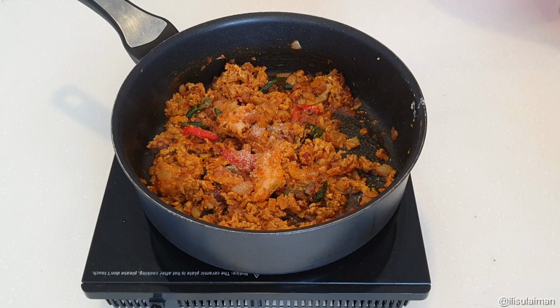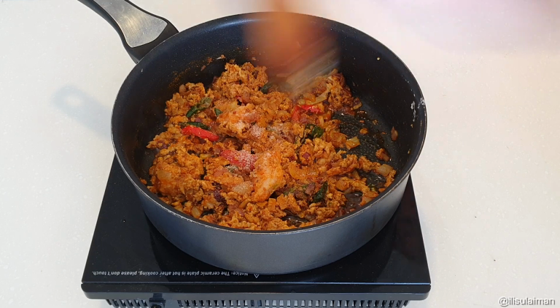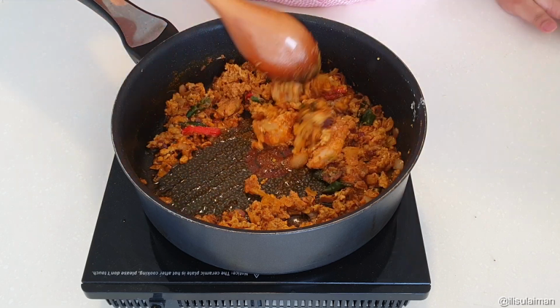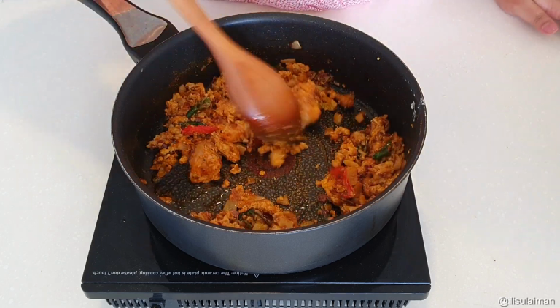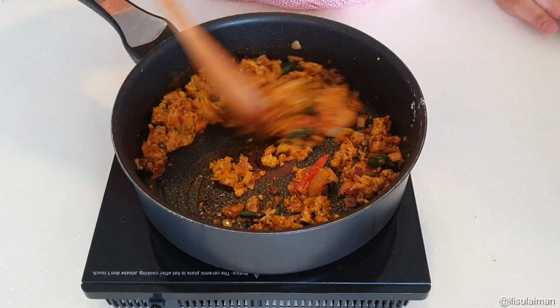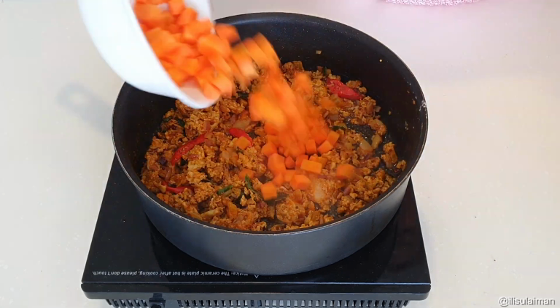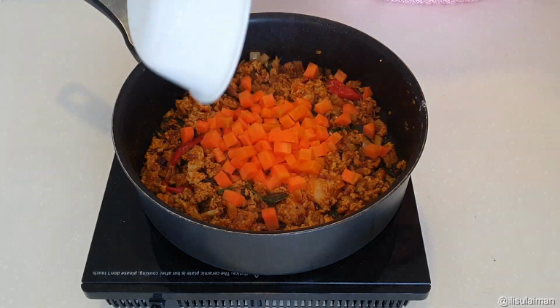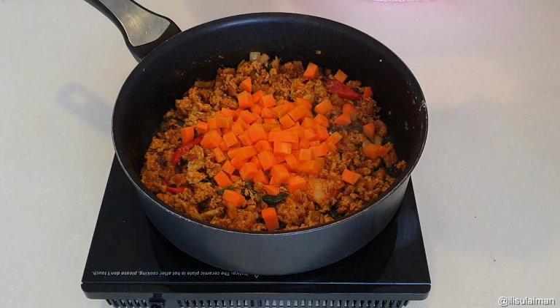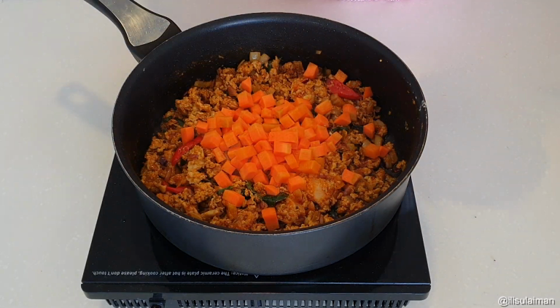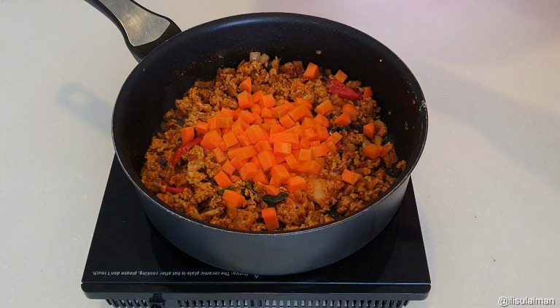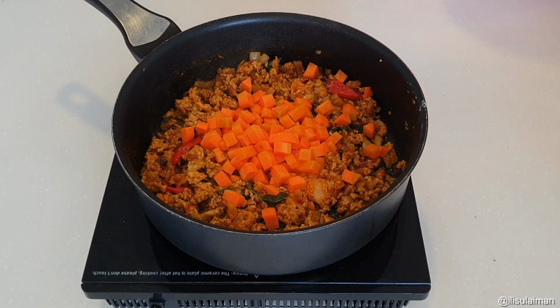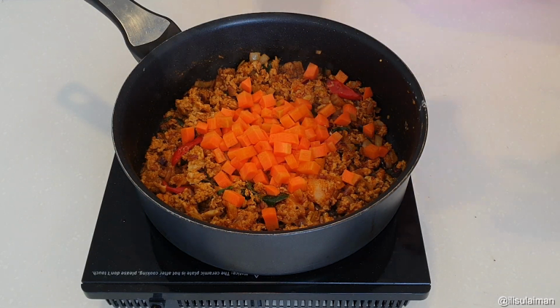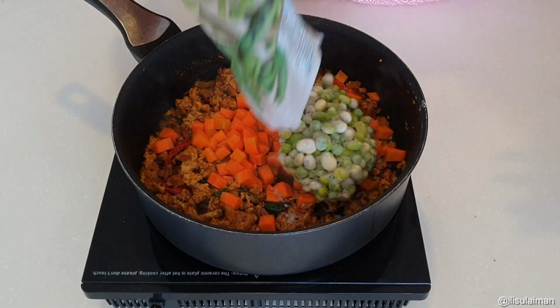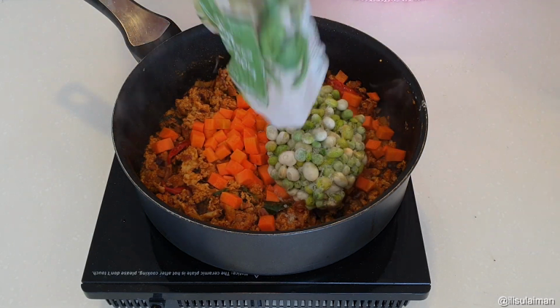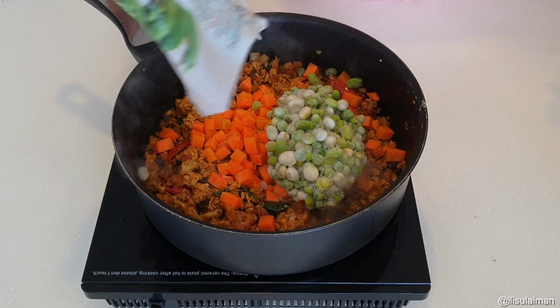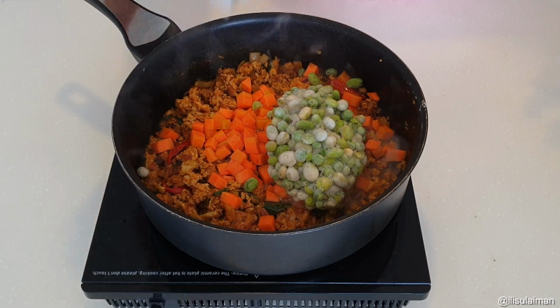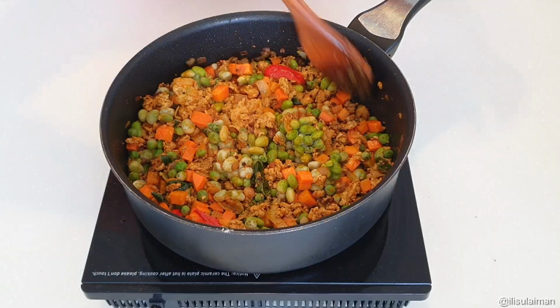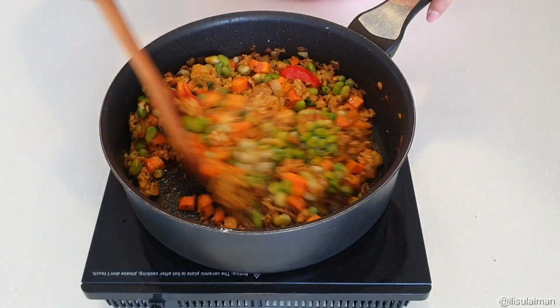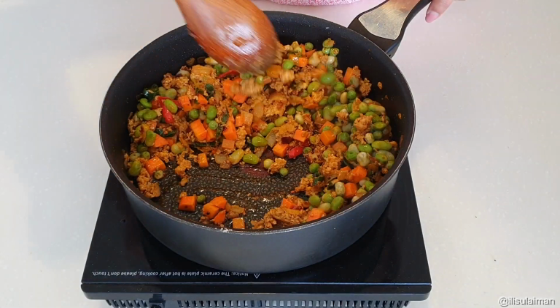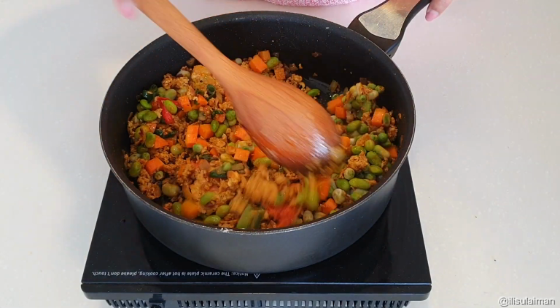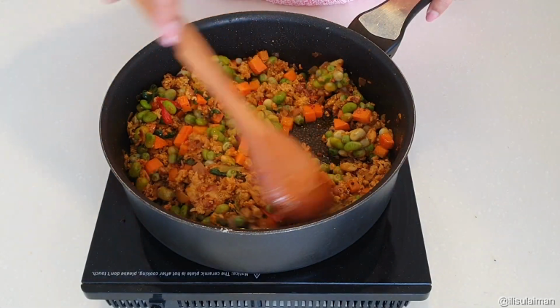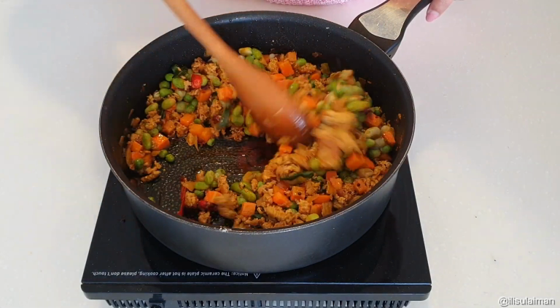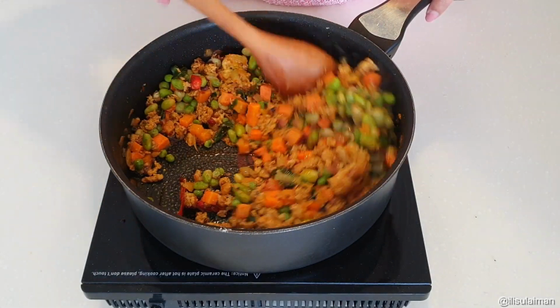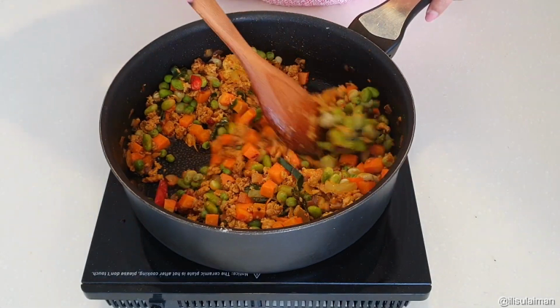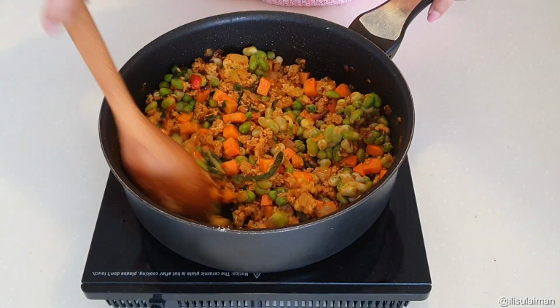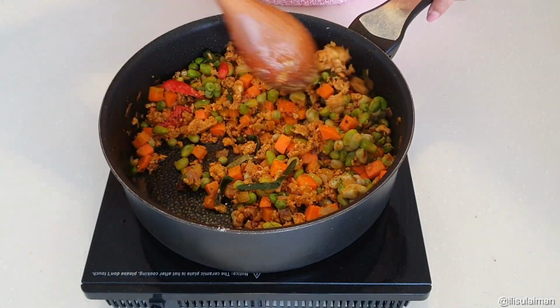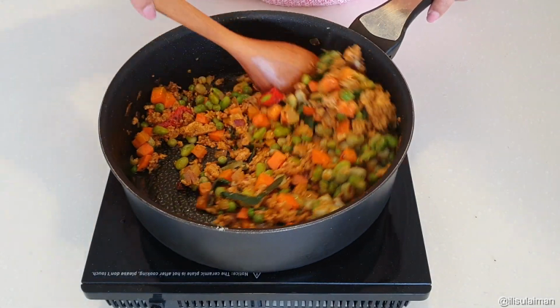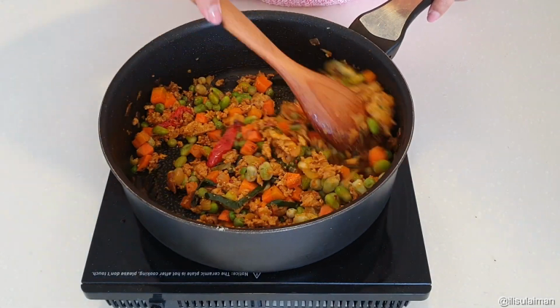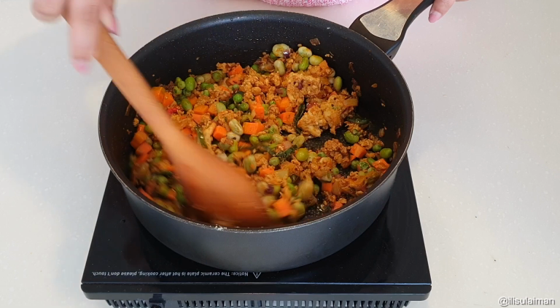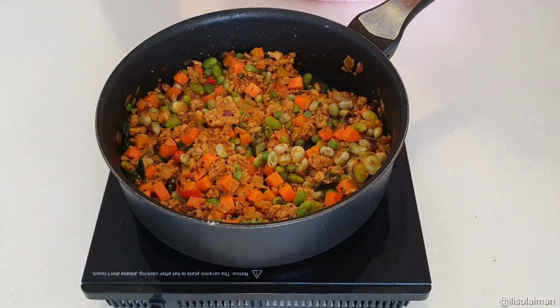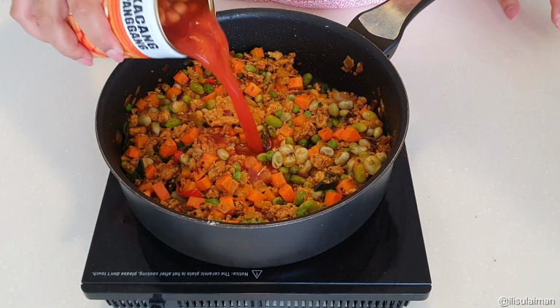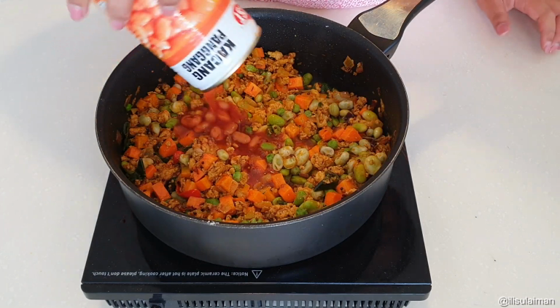Once that's all combined, add in your vegetables. Today I've got some diced carrots as well as frozen peas, but you can also use potatoes or pumpkin — anything that you like.